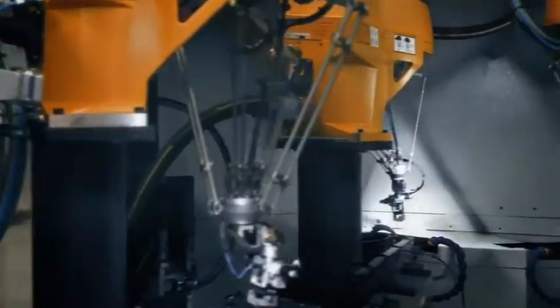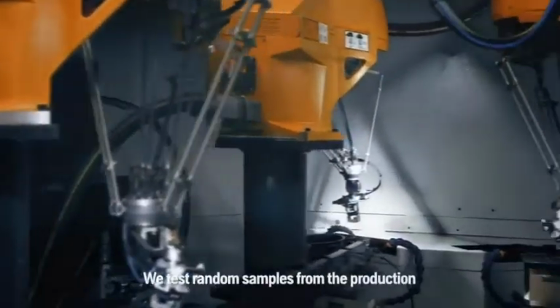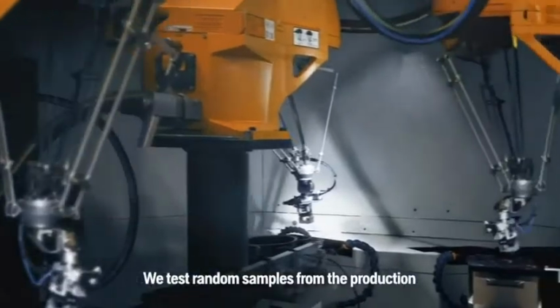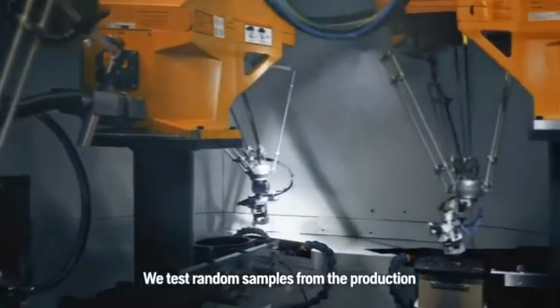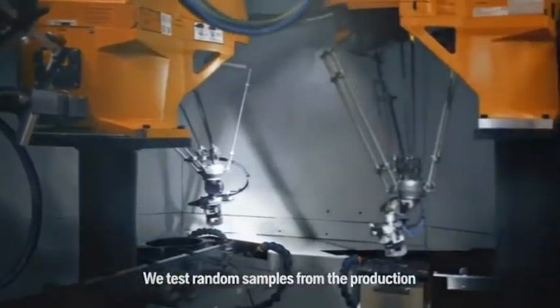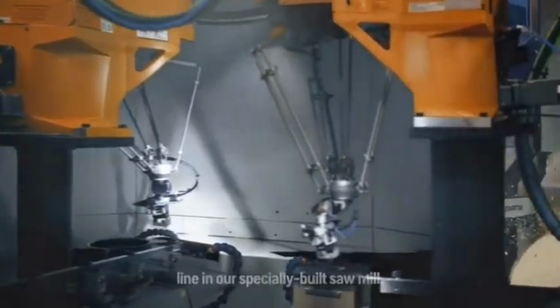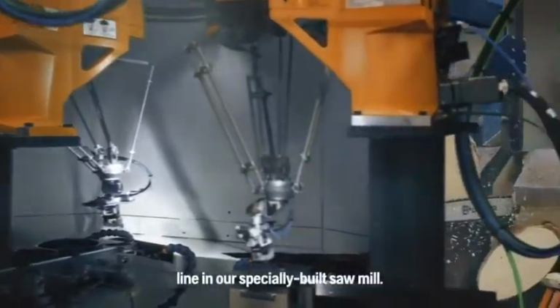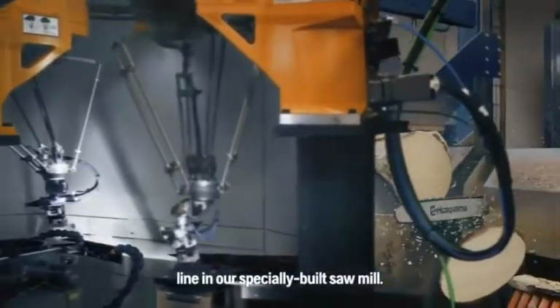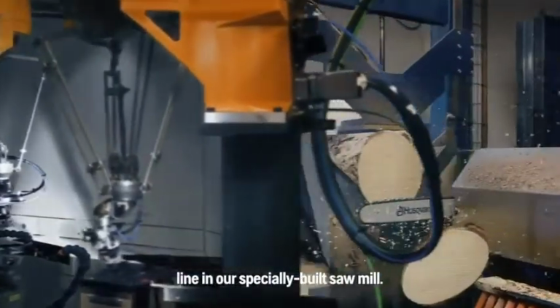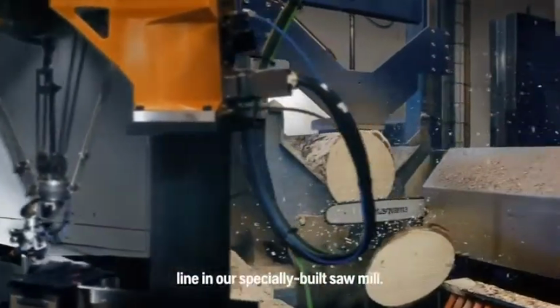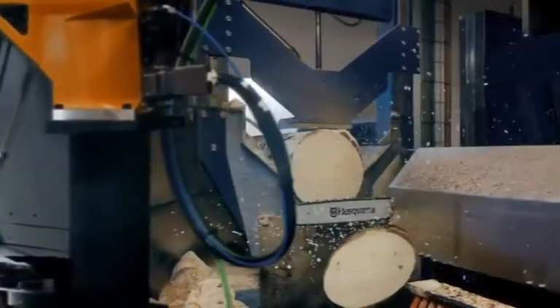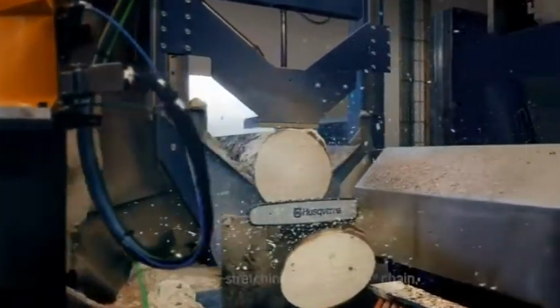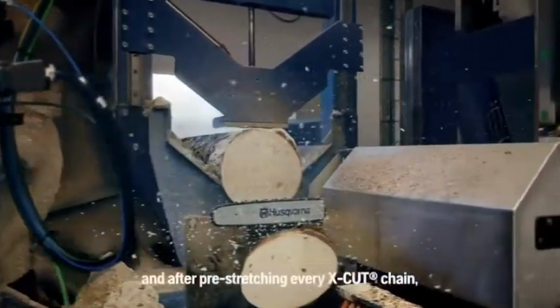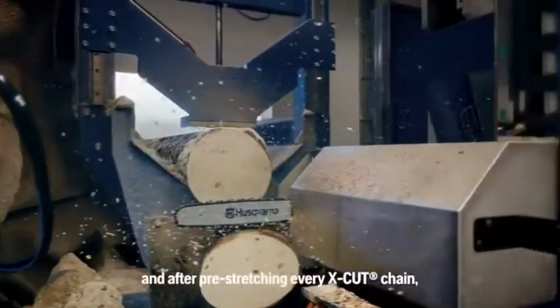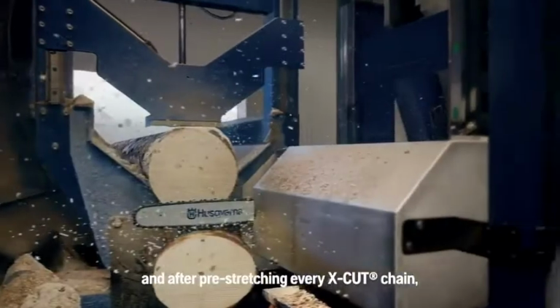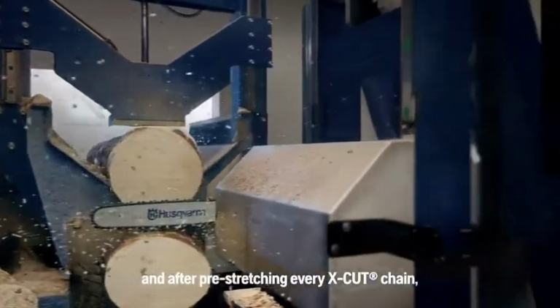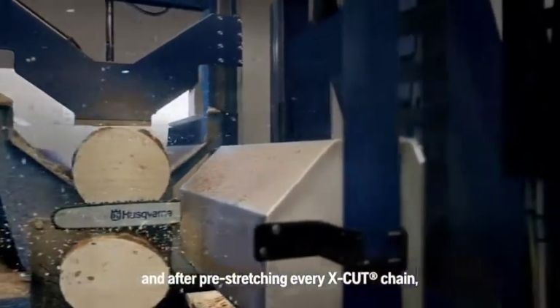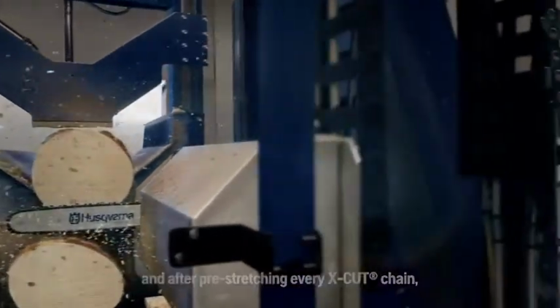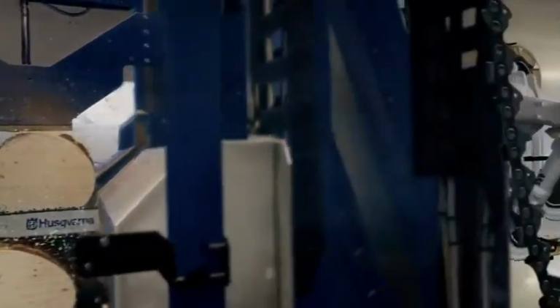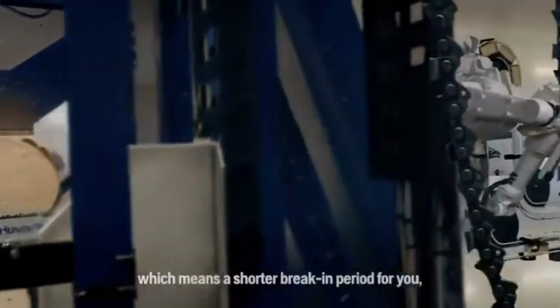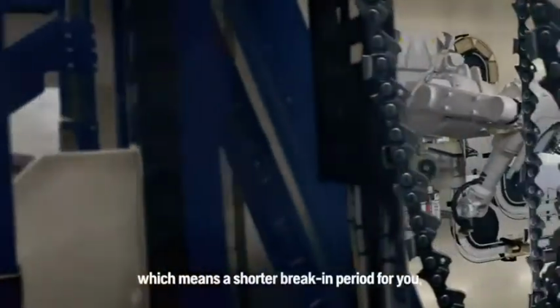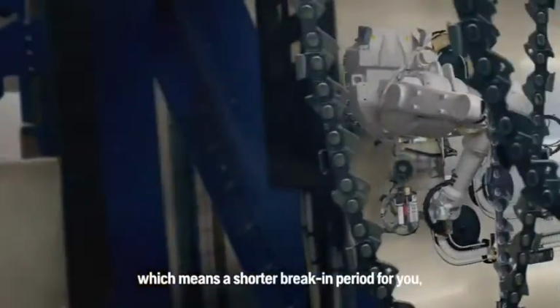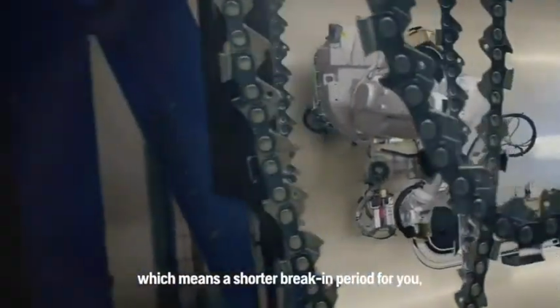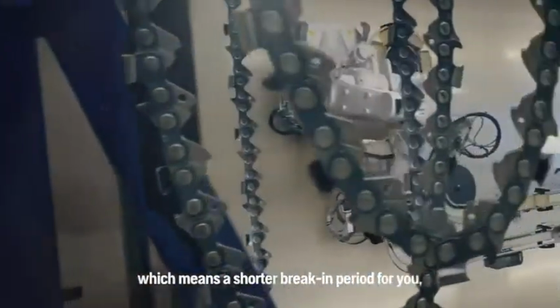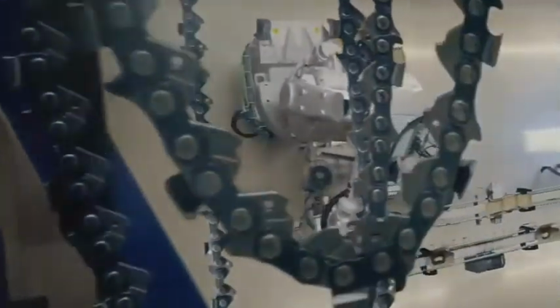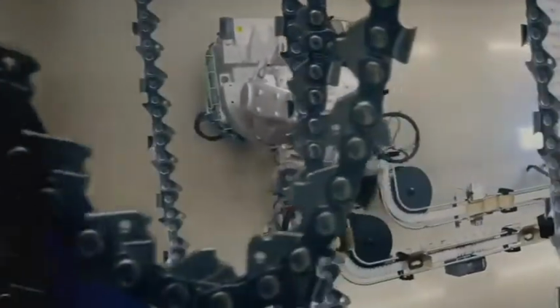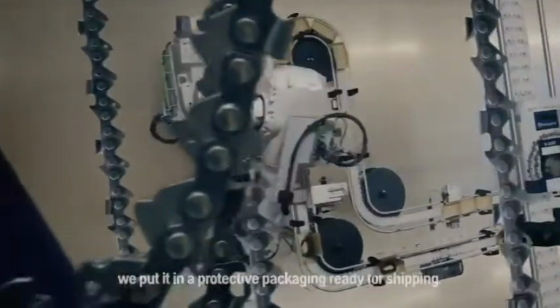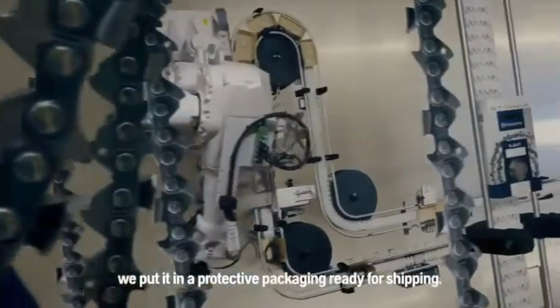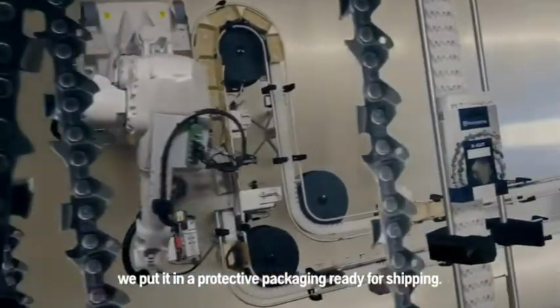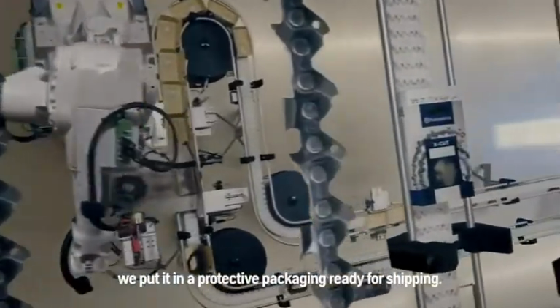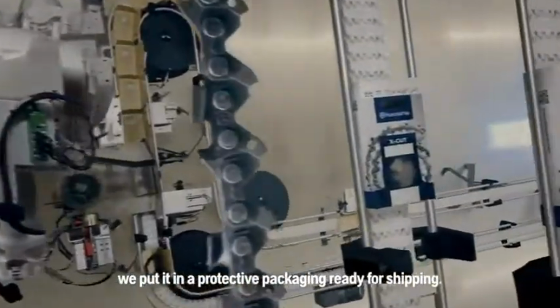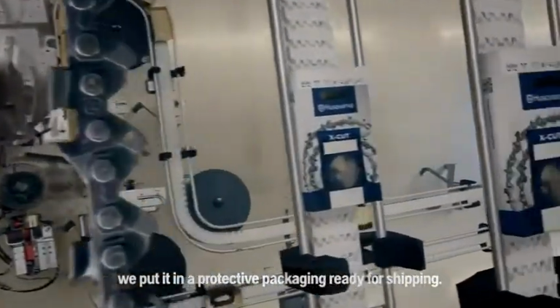We test random samples from the production line in our specially built sawmill, and after pre-stretching every X-Cut chain — which means a shorter break-in period for you — we put it in a protective package ready for shipping.